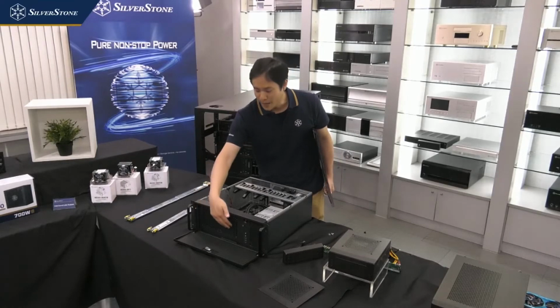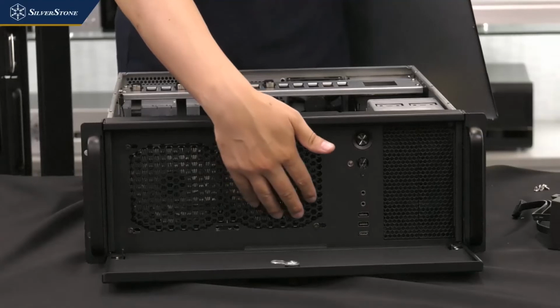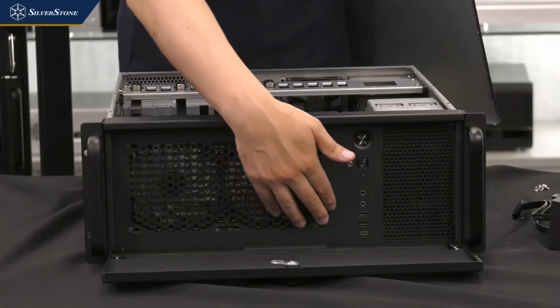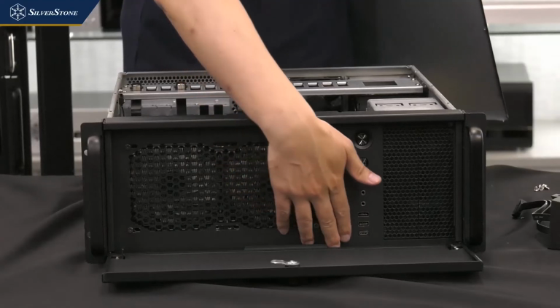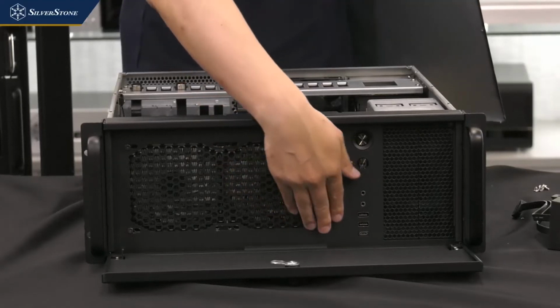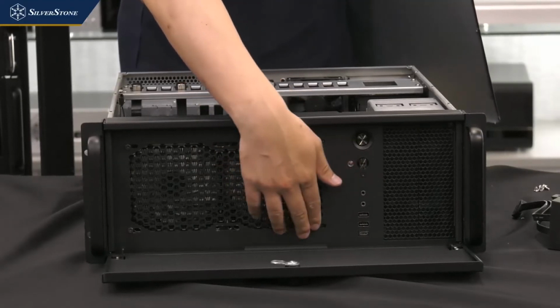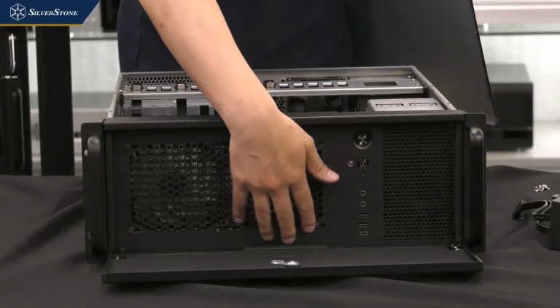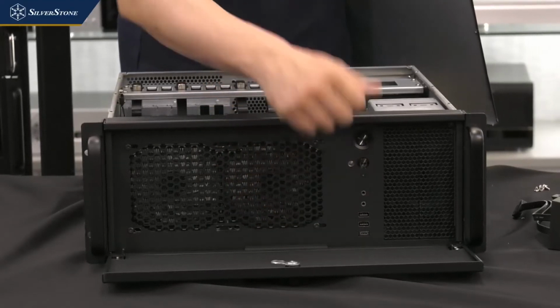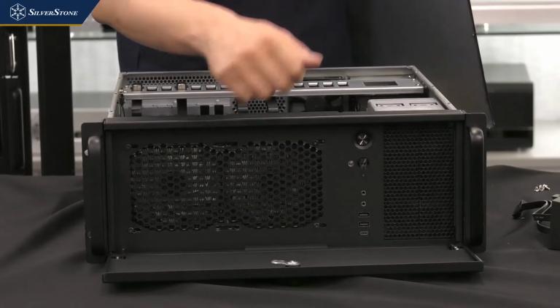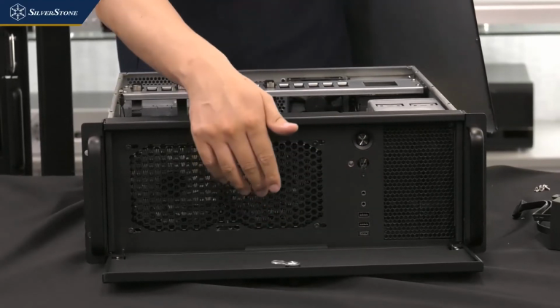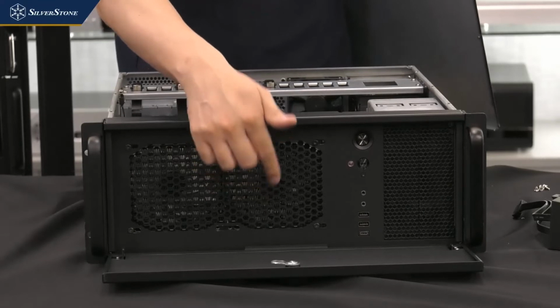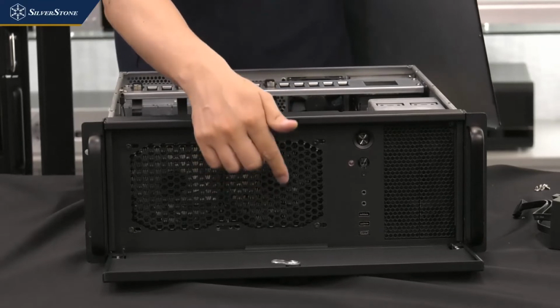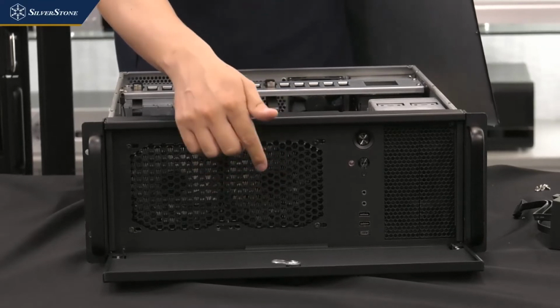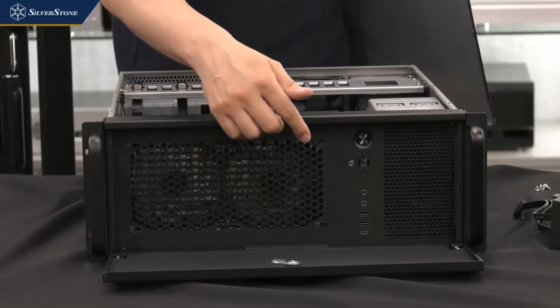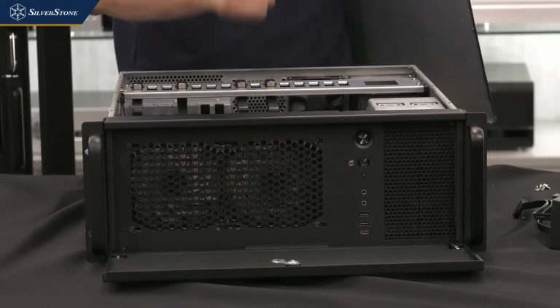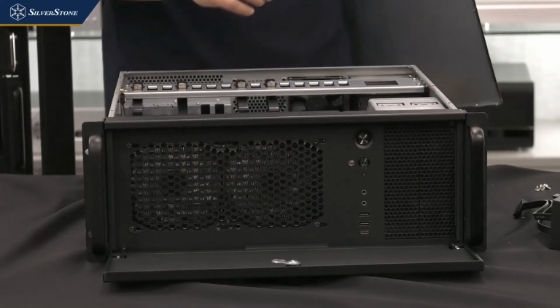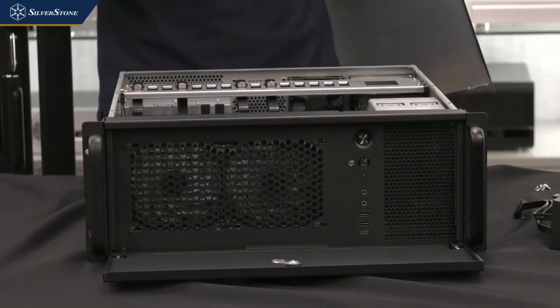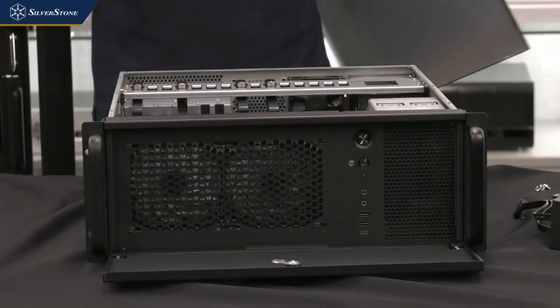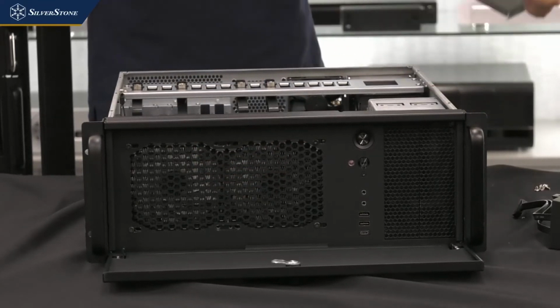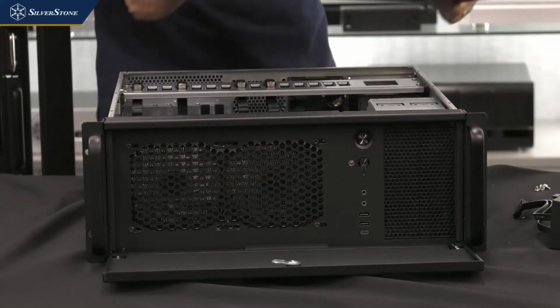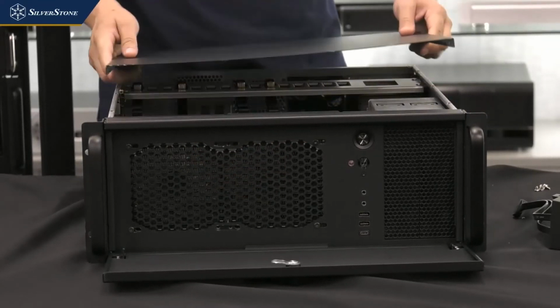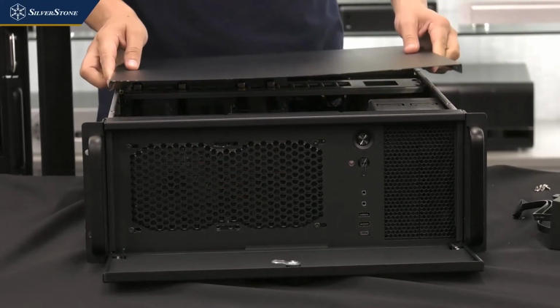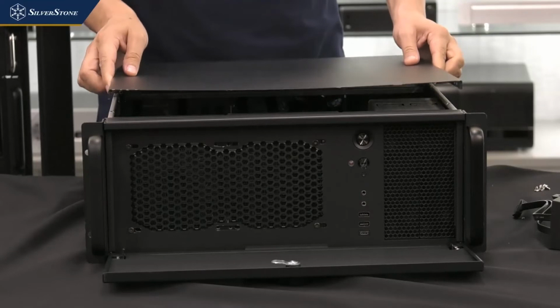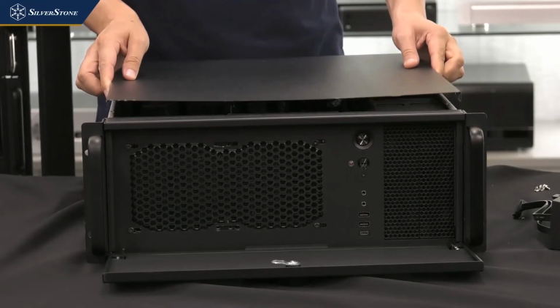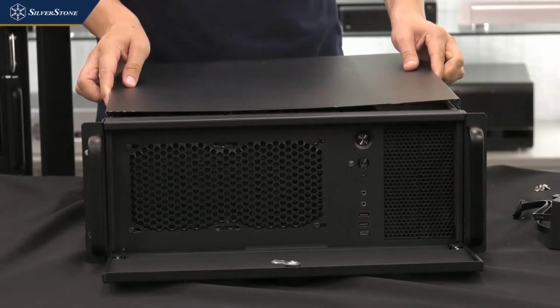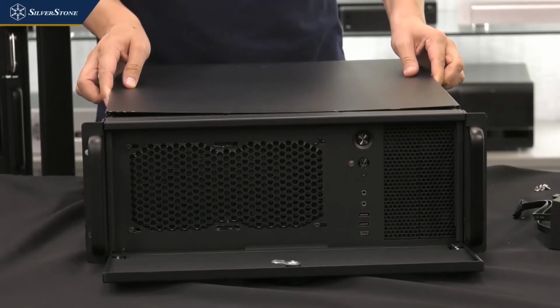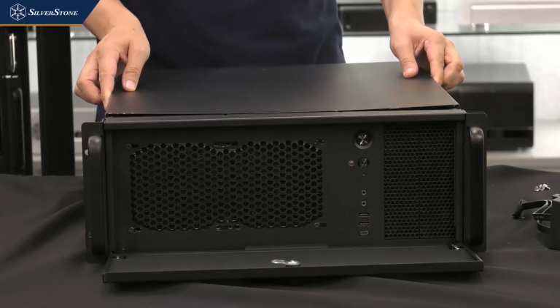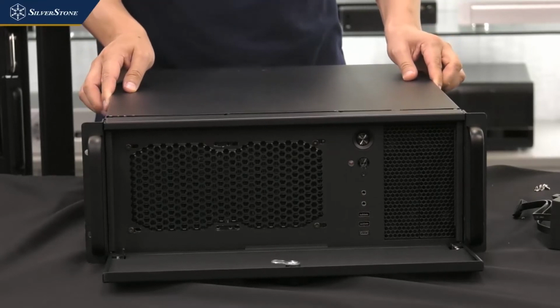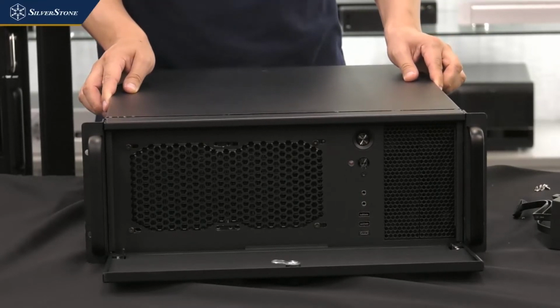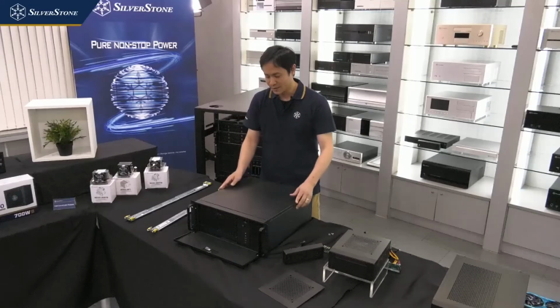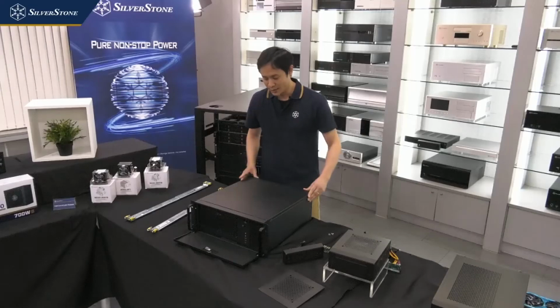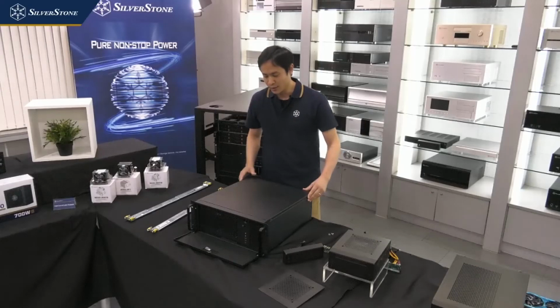Another thing to point out: this case actually has a USB Type-C port on the front panel, which is something you do not normally see with 4U server chassis.